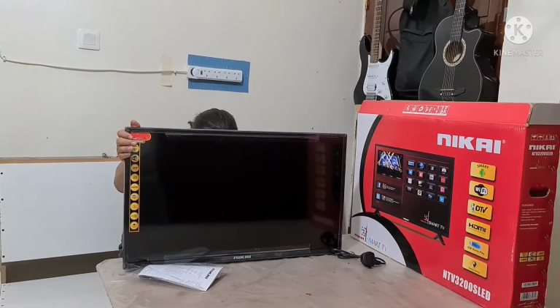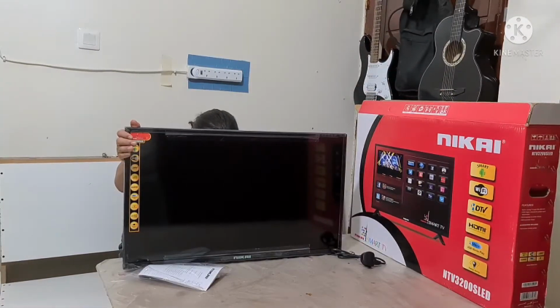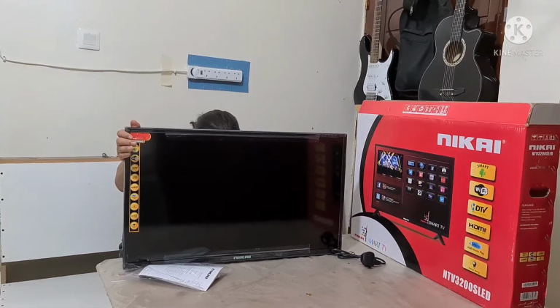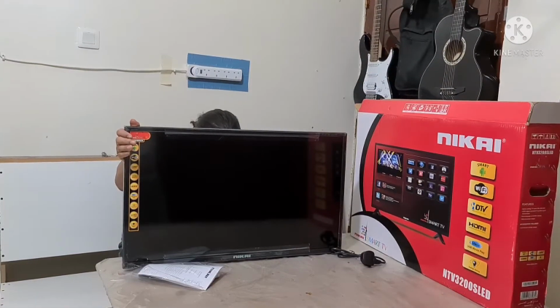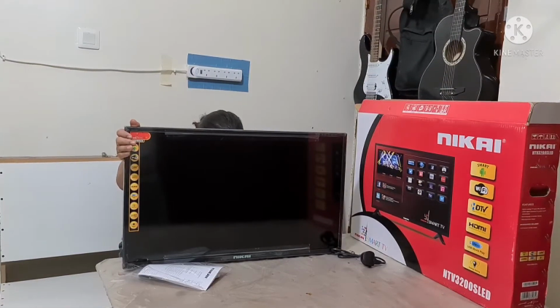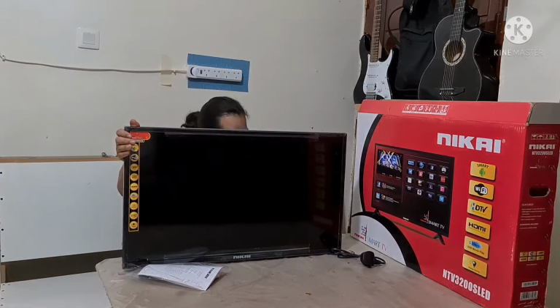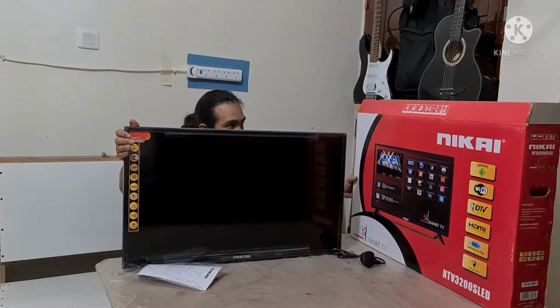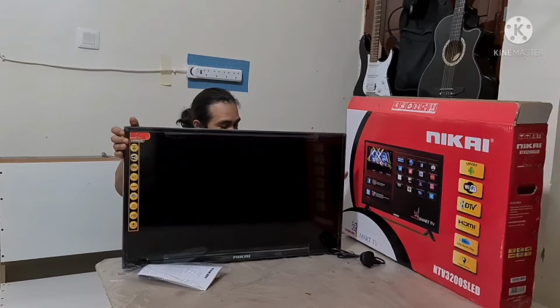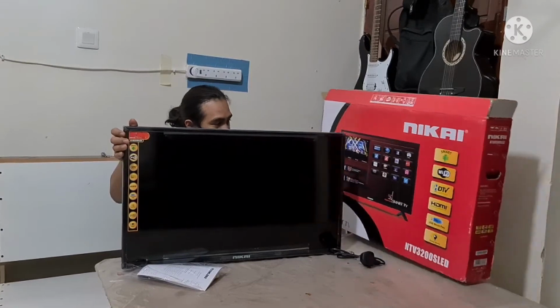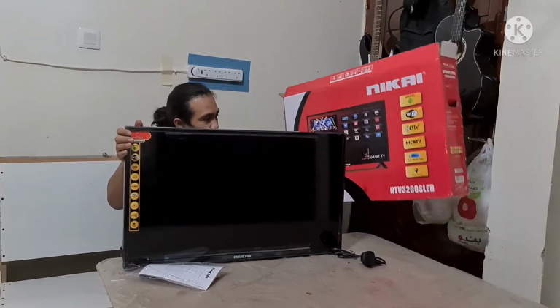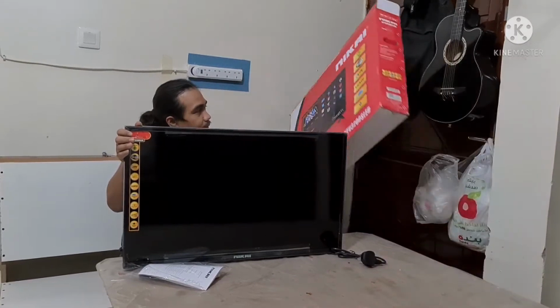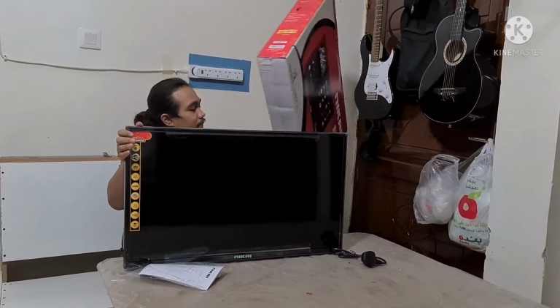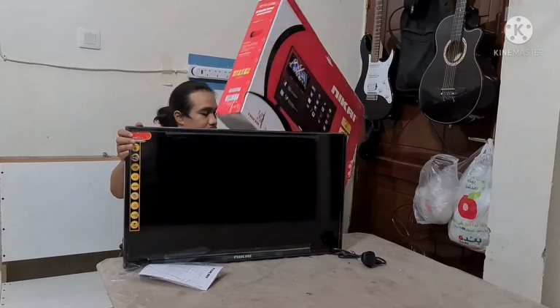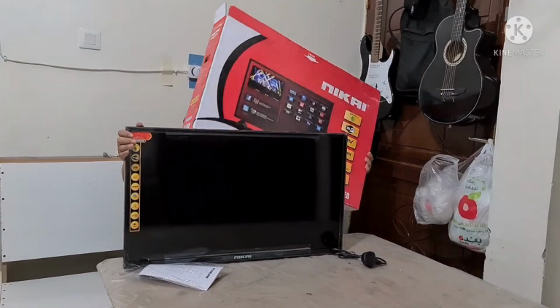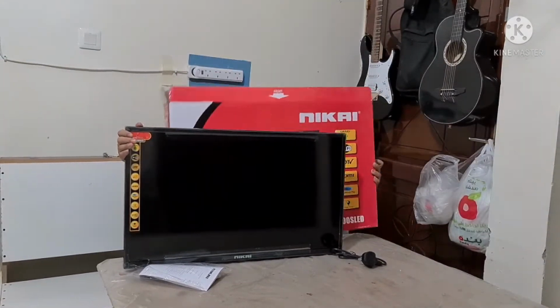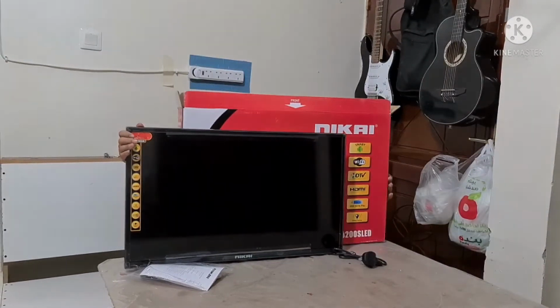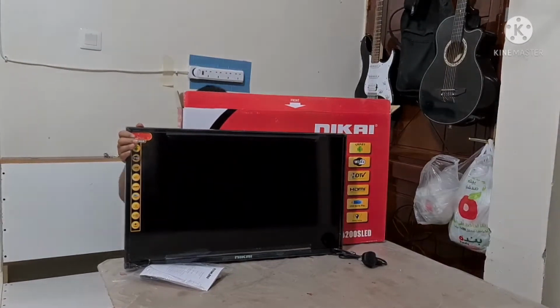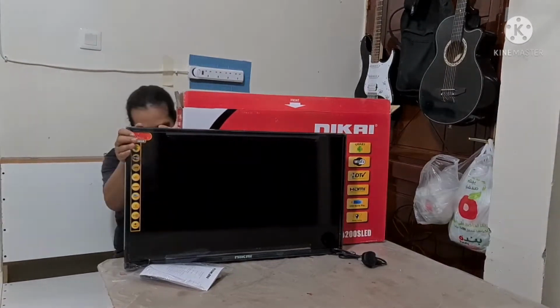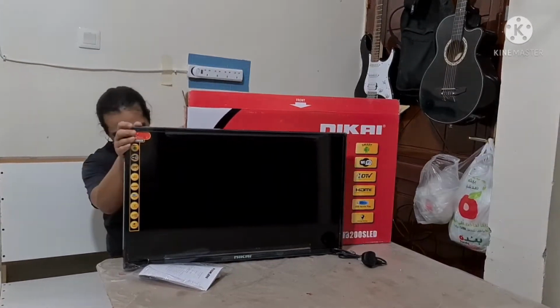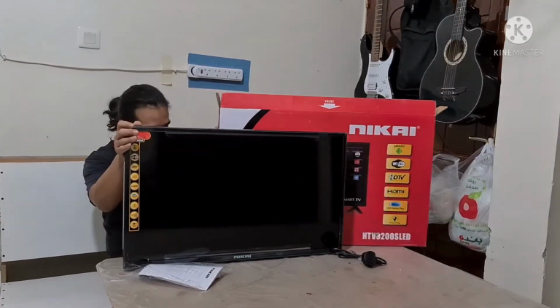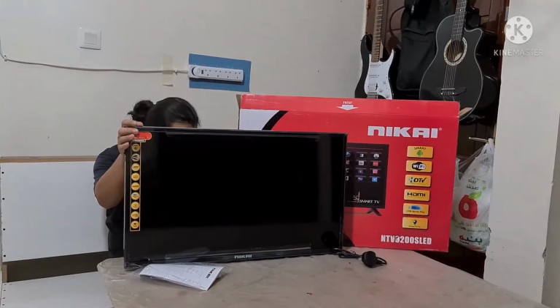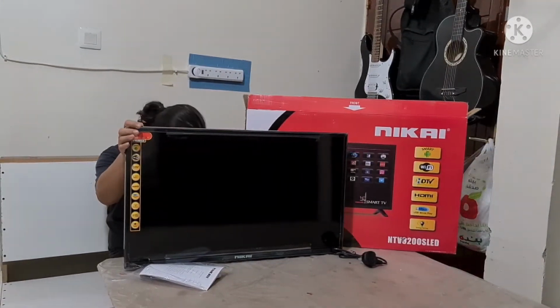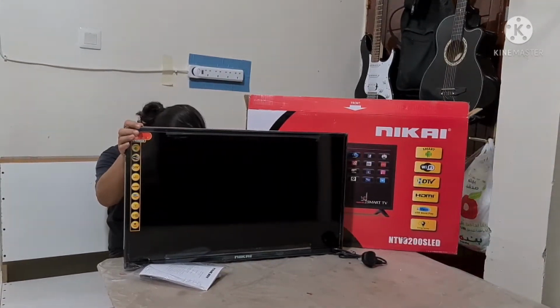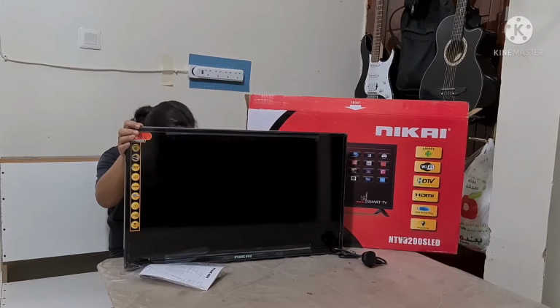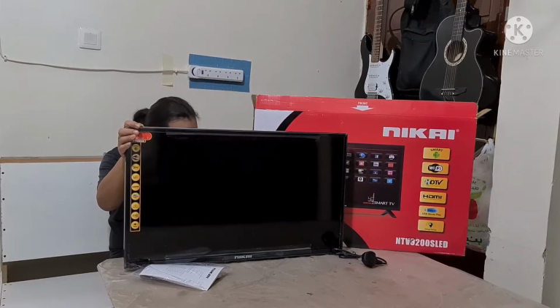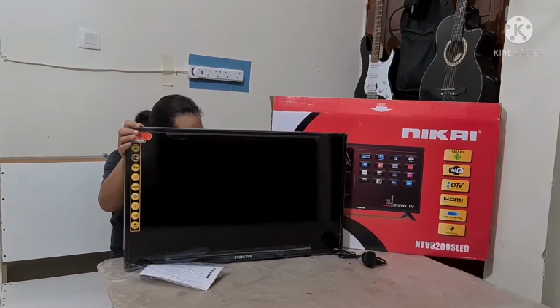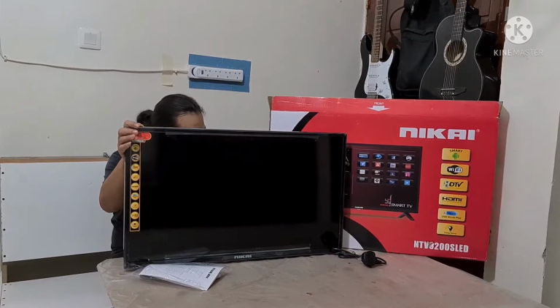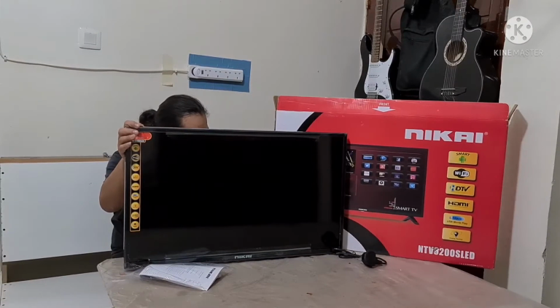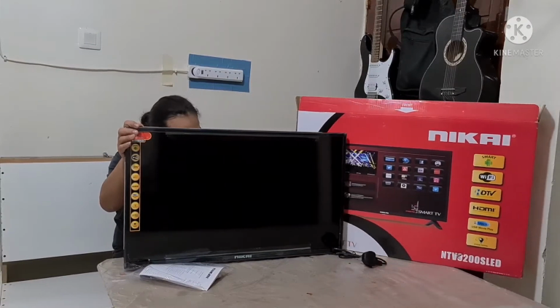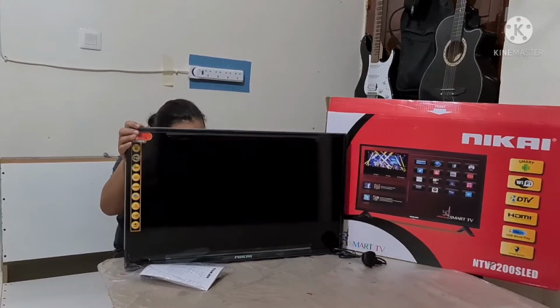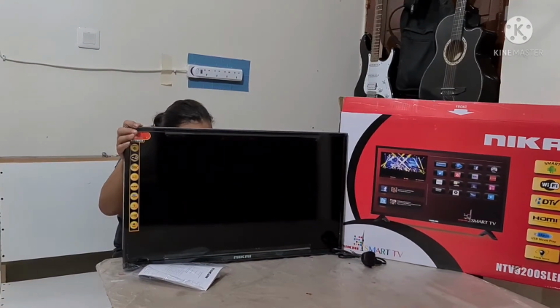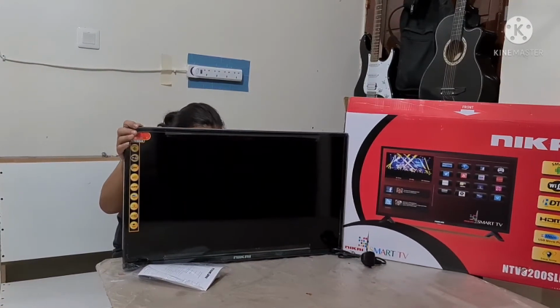Ulitin lang natin guys, Android na siya, Wi-Fi, HDTV na rin, LED, HDMI. Tapos USB Movie Play plus Energy Saver siya.